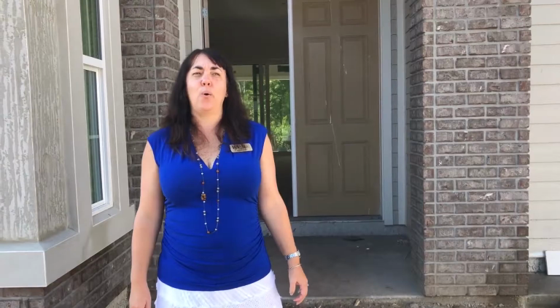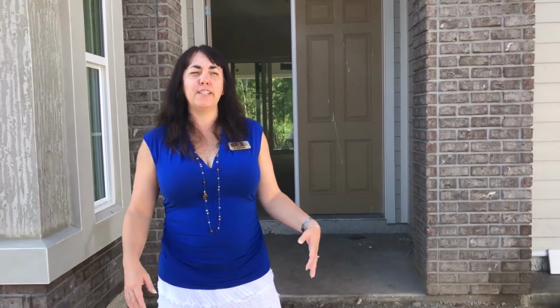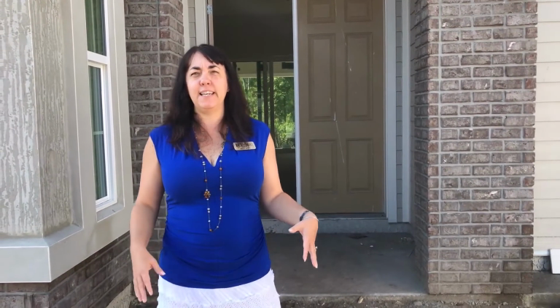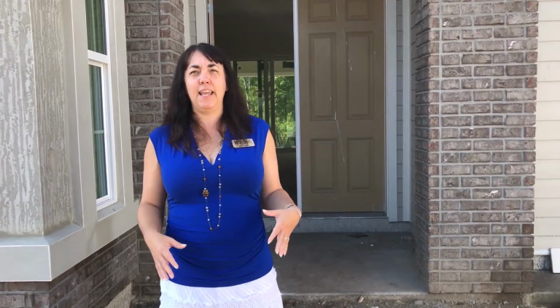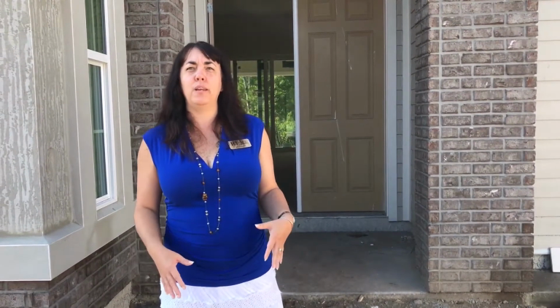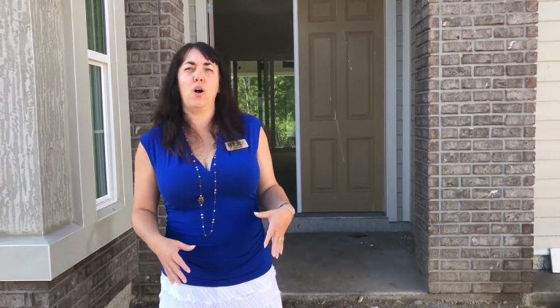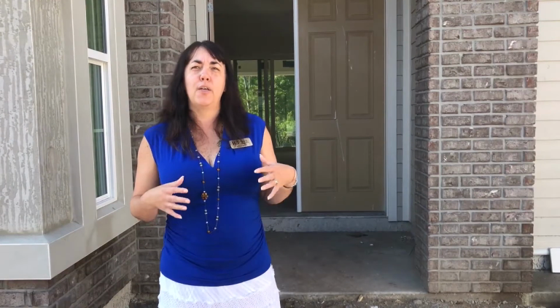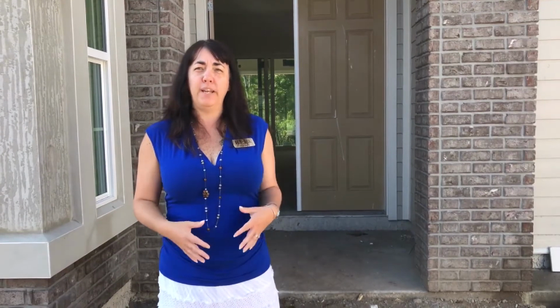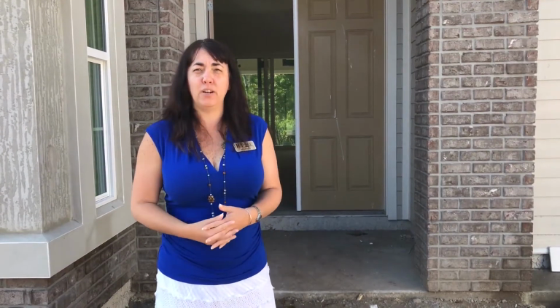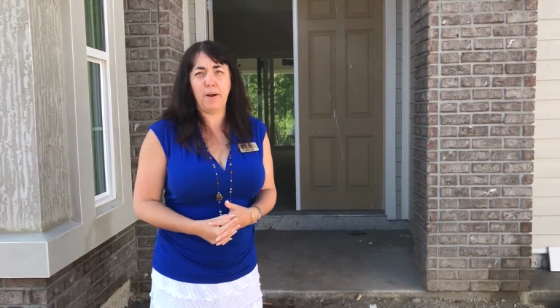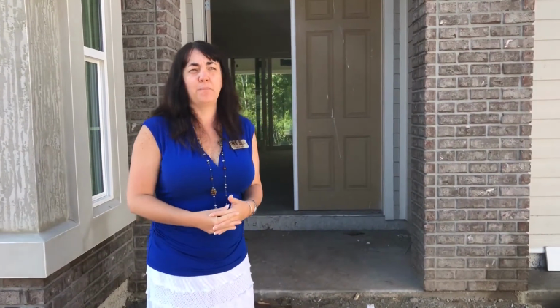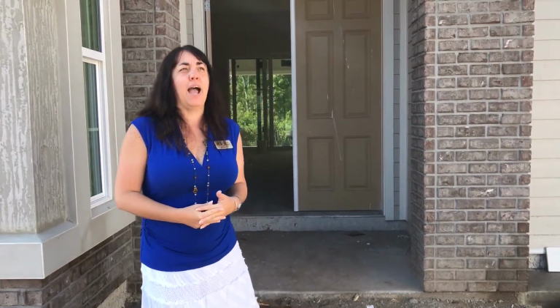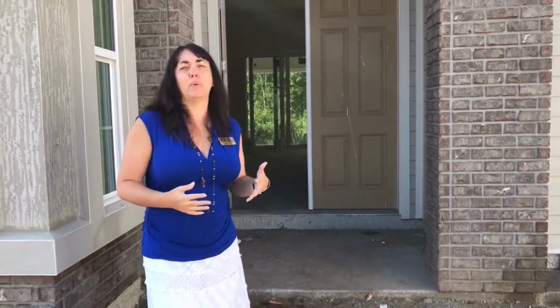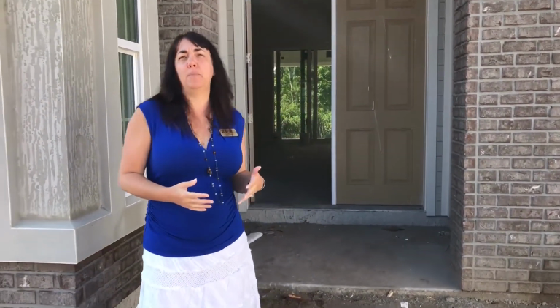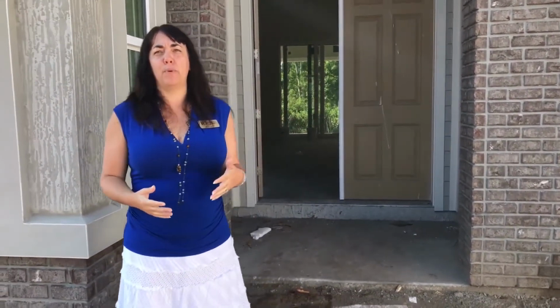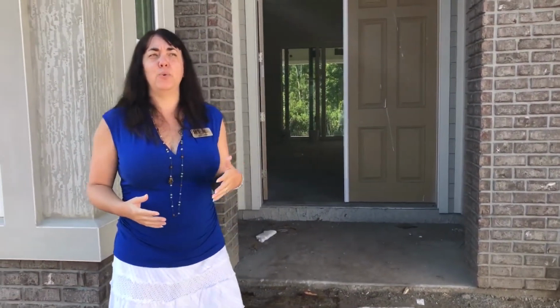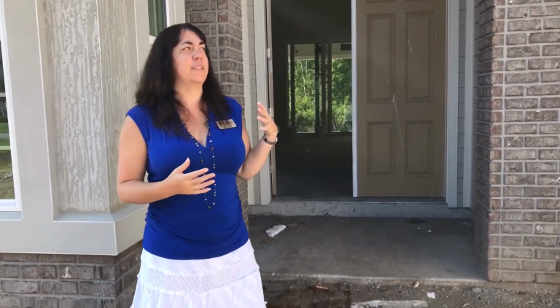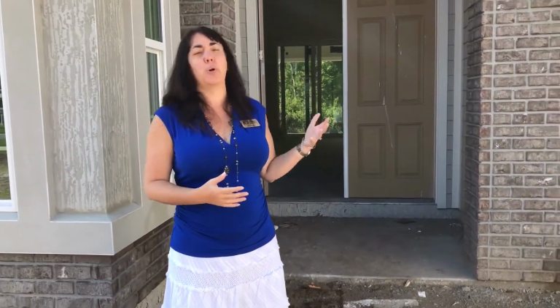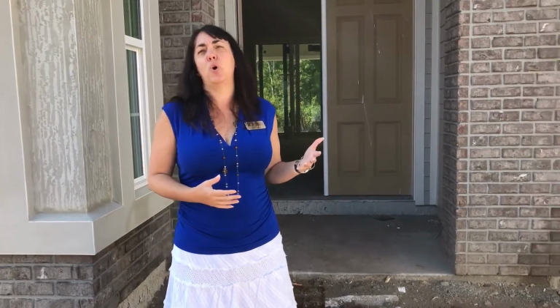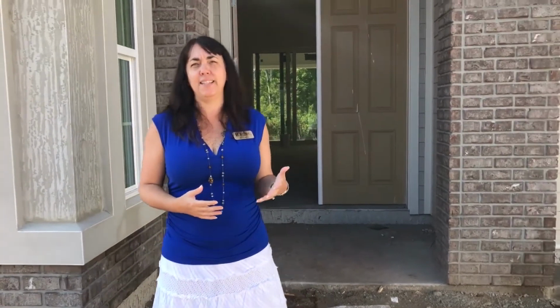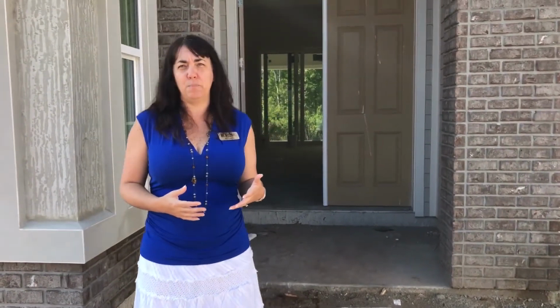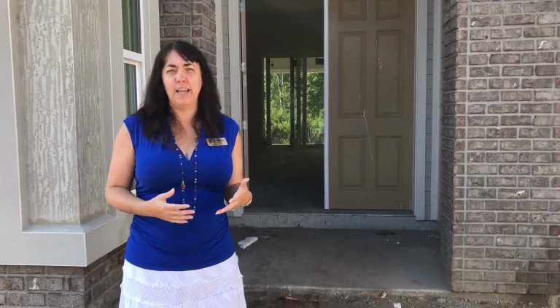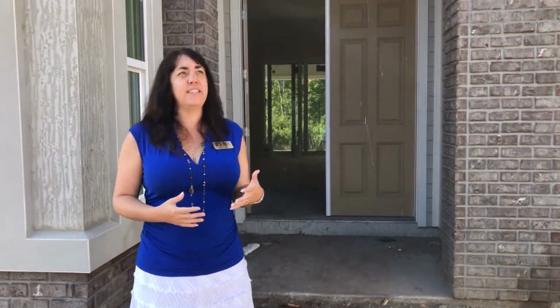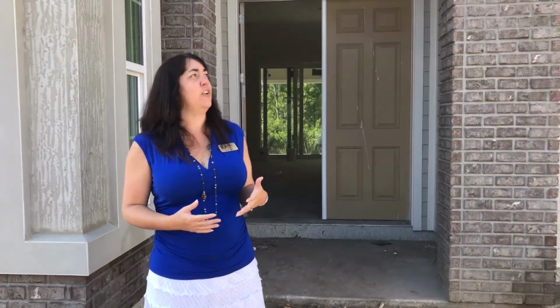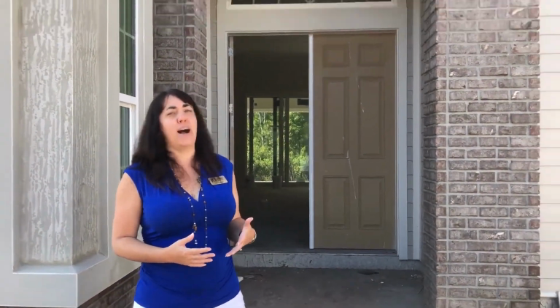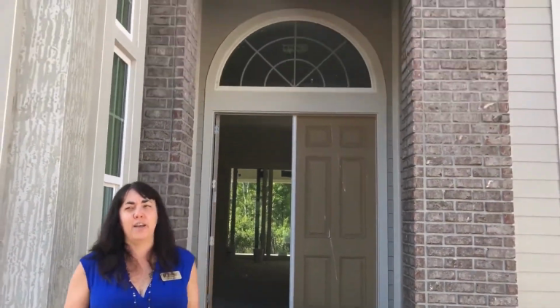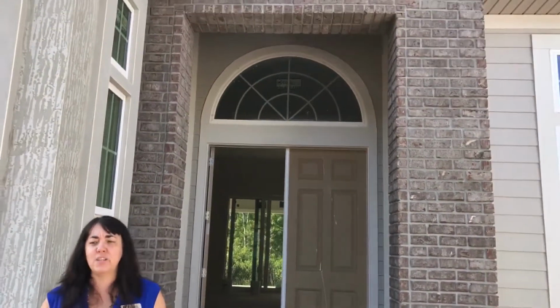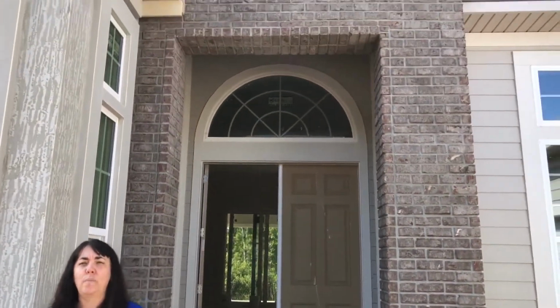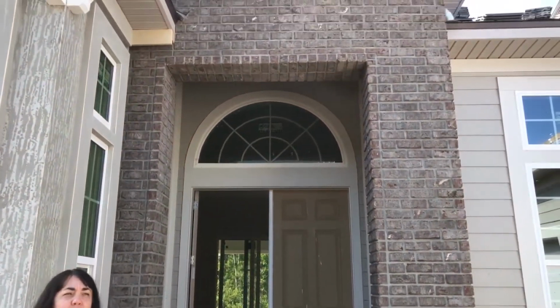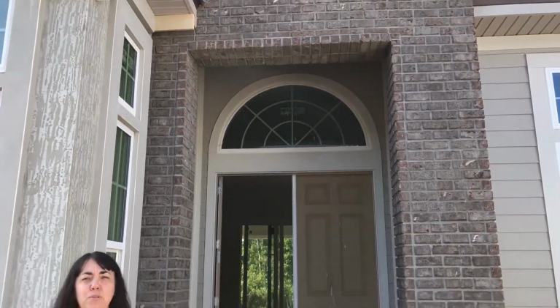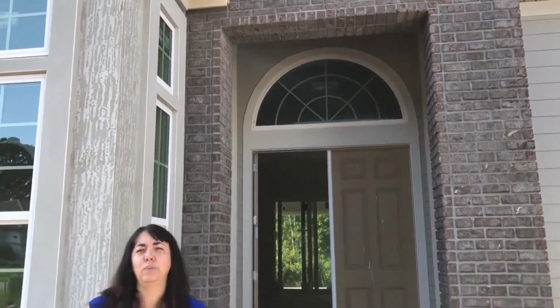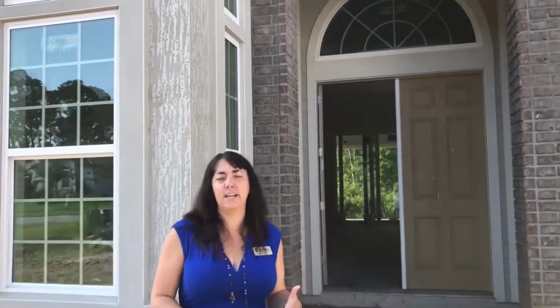We are standing in a community called The Point here at 20 Mile. I am so excited to be able to bring you this showcase home that ICI is building. This is the Egret 5. This home is absolutely stunning.